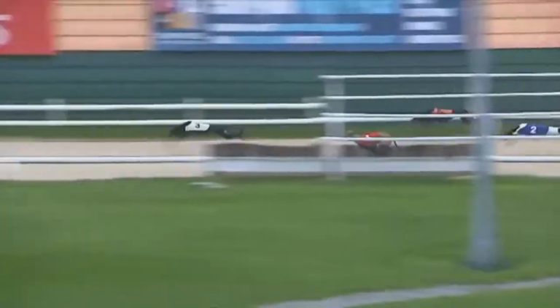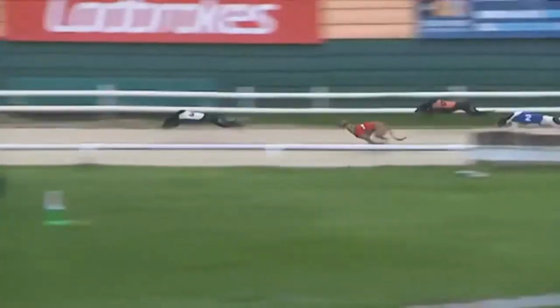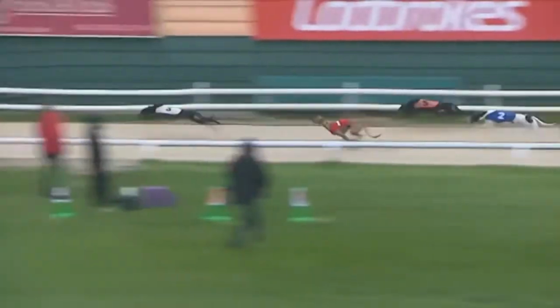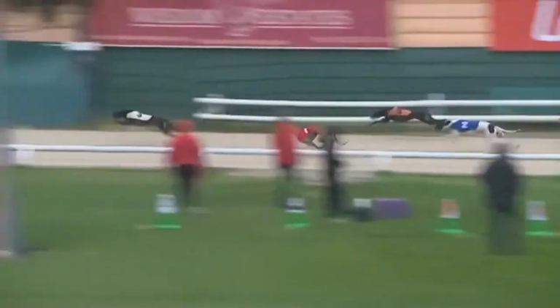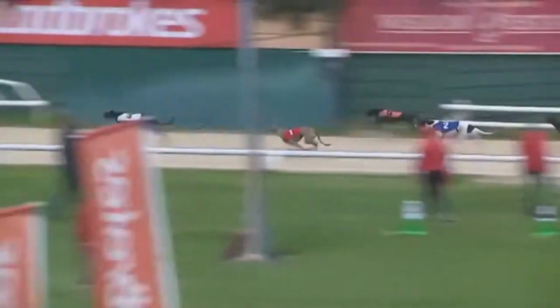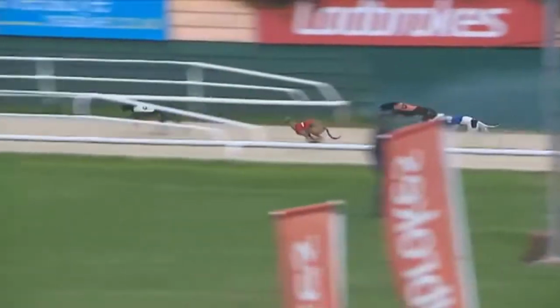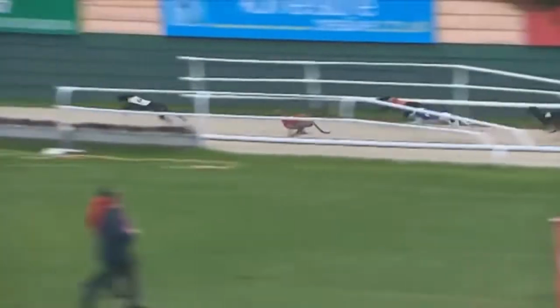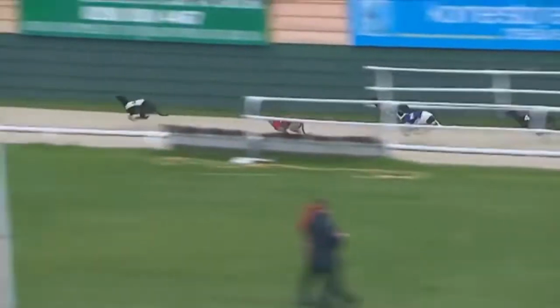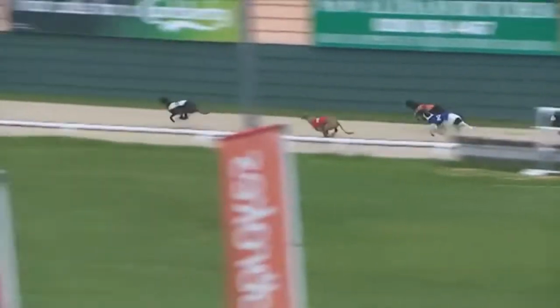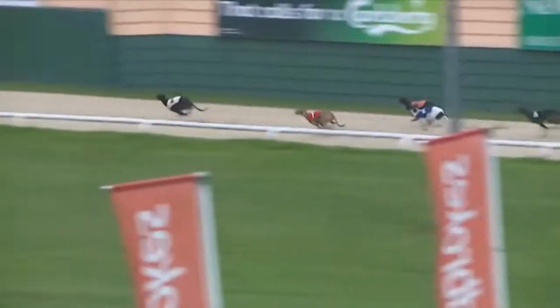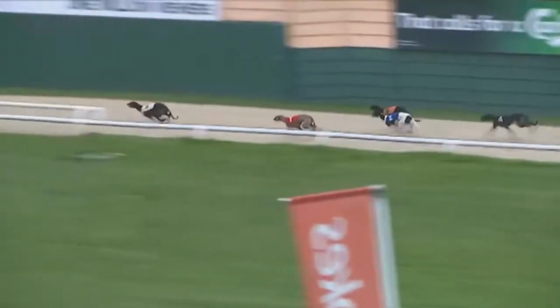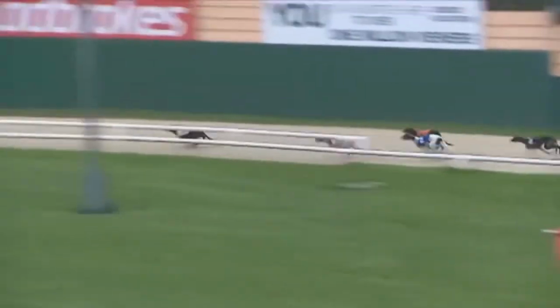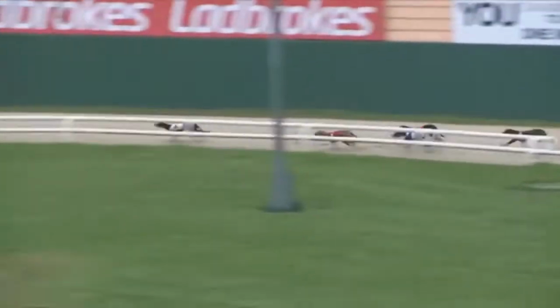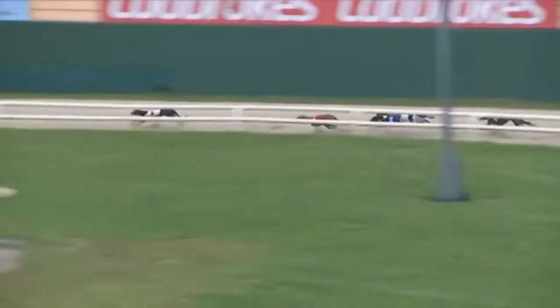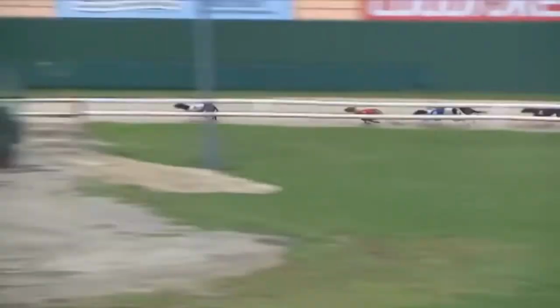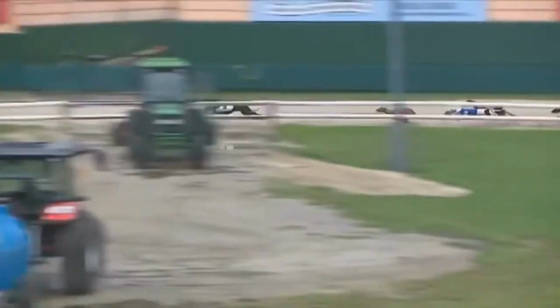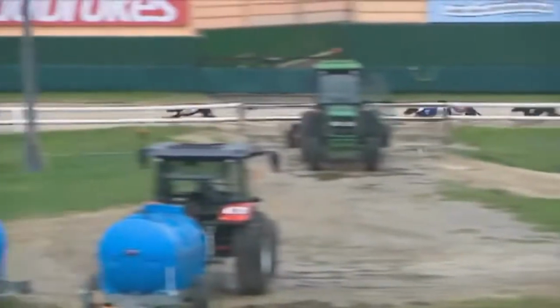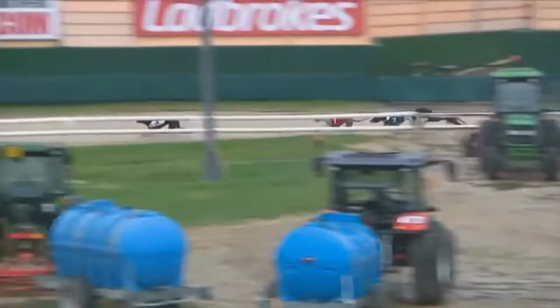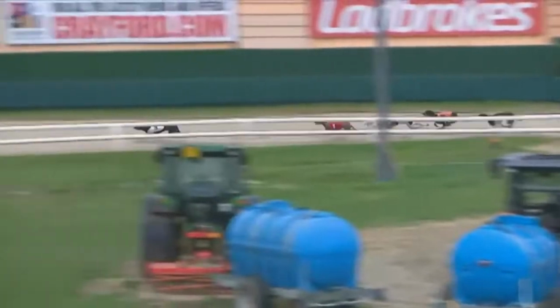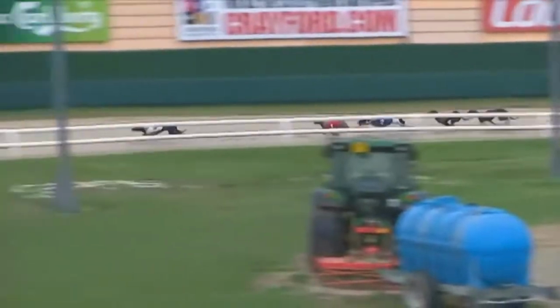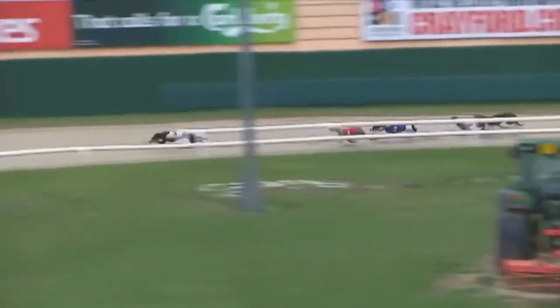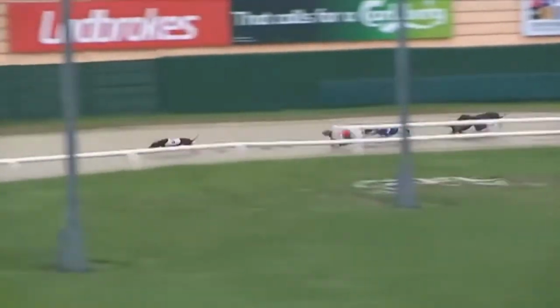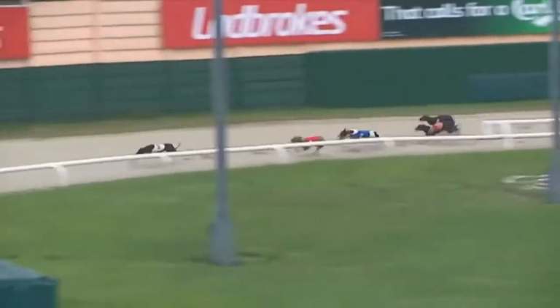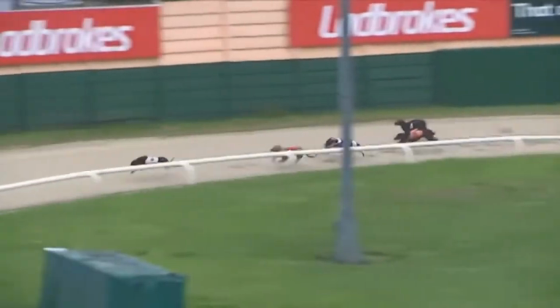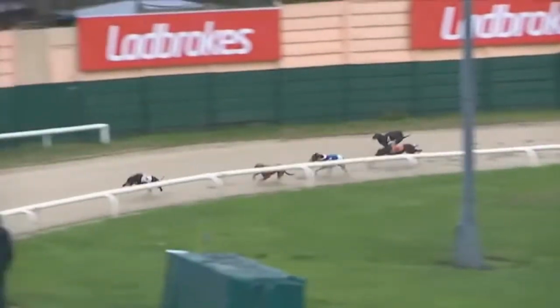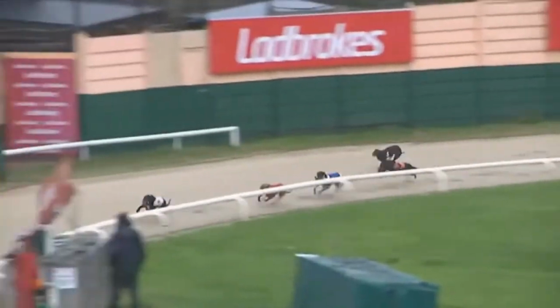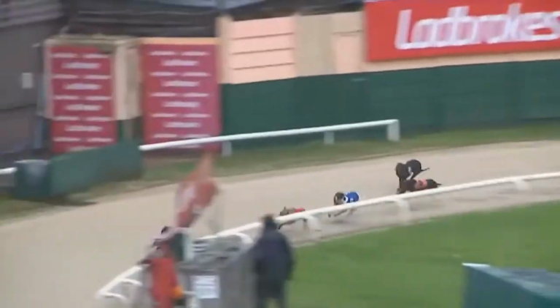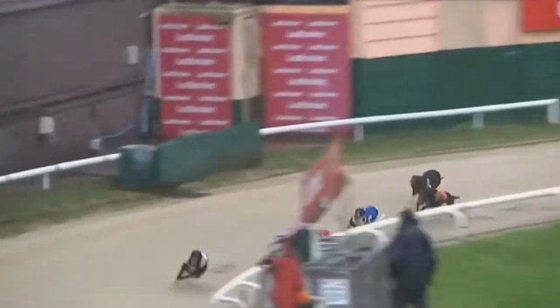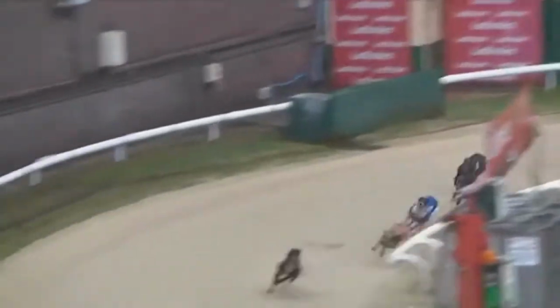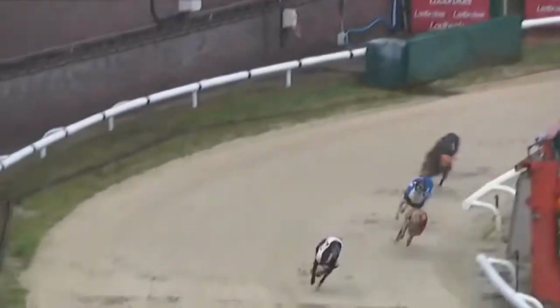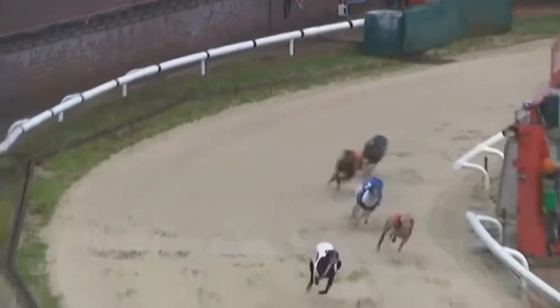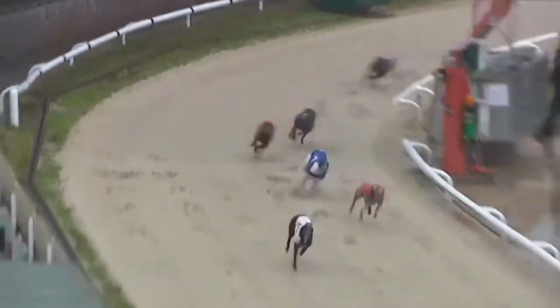It's 3 with a 2-length lead from 1, a length back to 5 out wide of 2, making a bit of ground up. It's inside, but 3's gone 3 lengths clear from 1, 2, 5, 4 and 6.